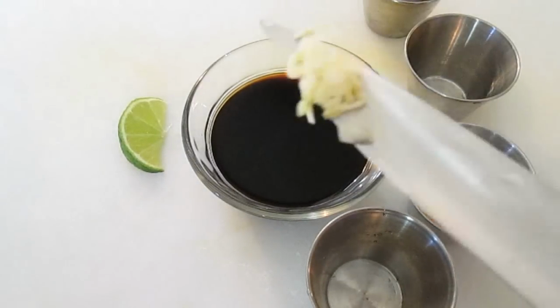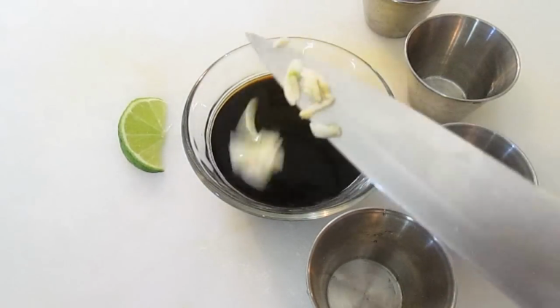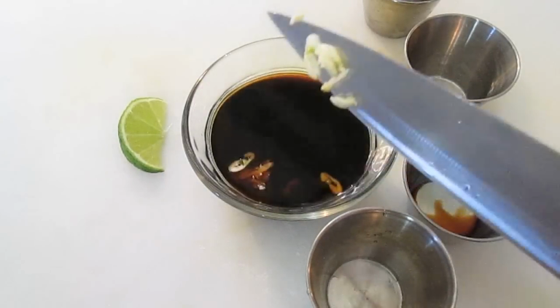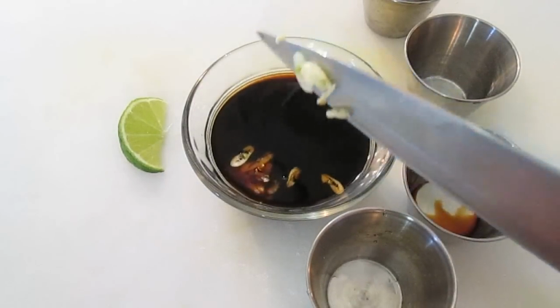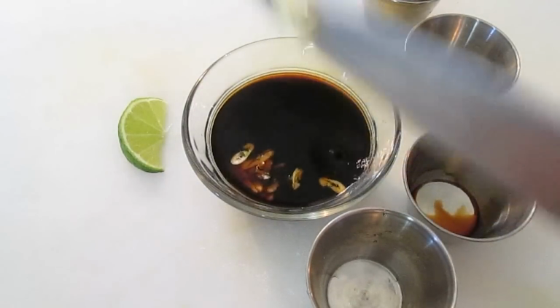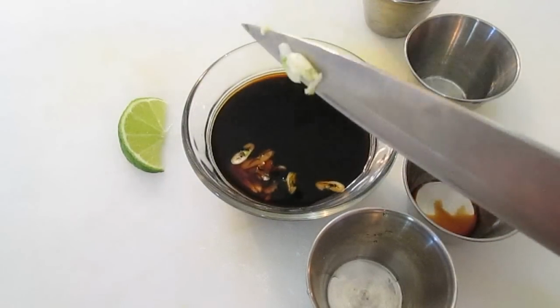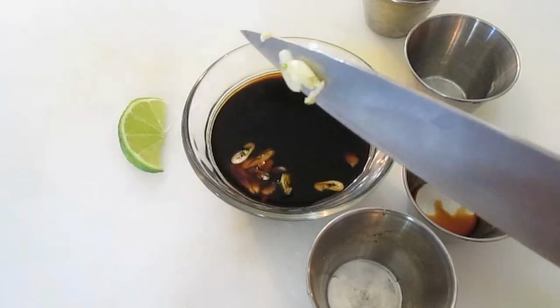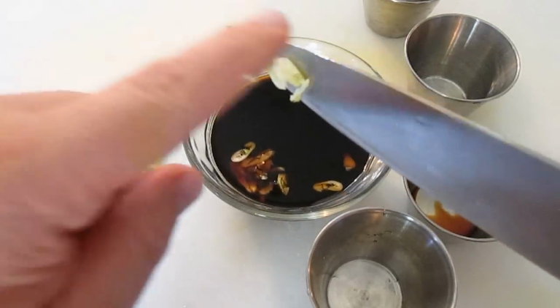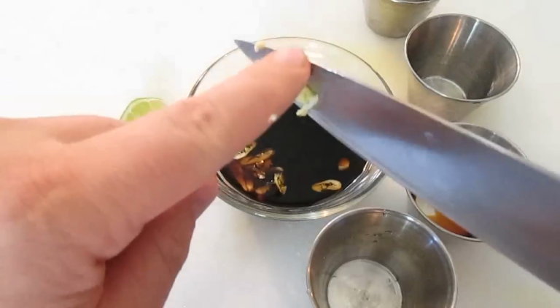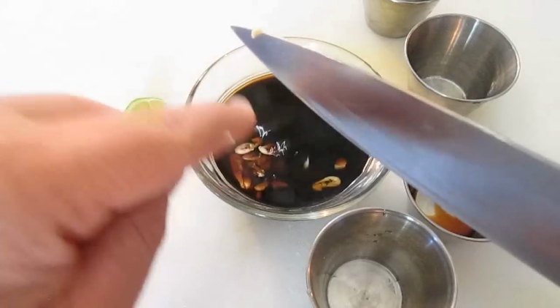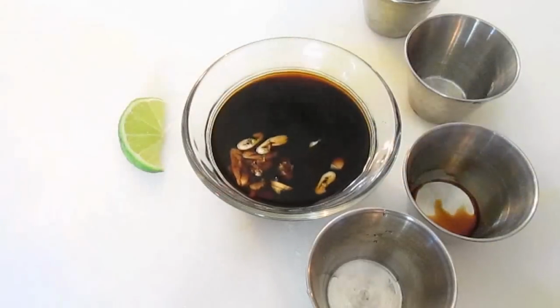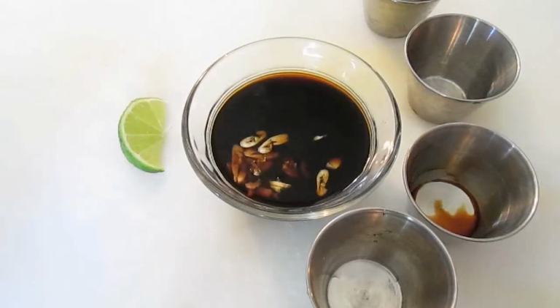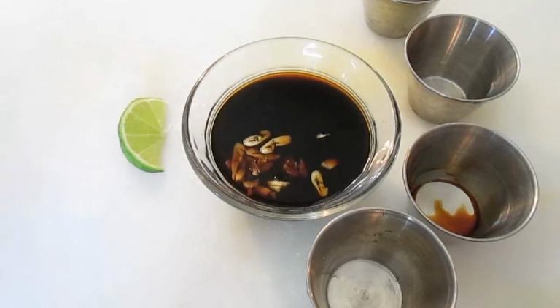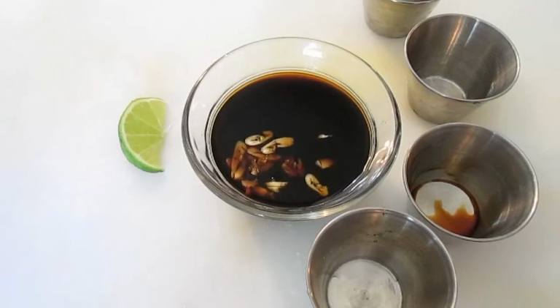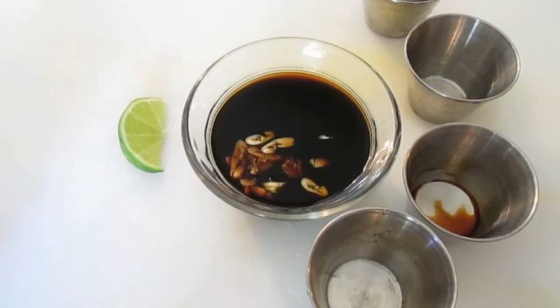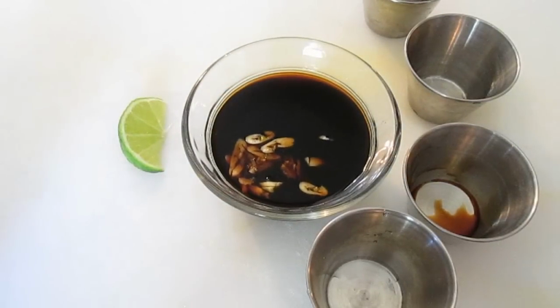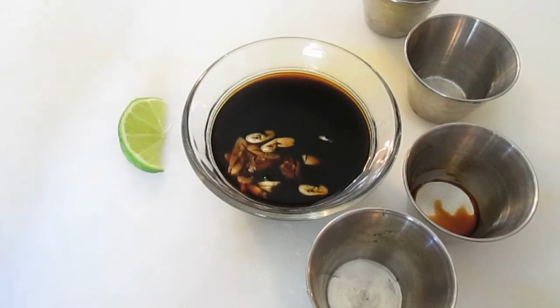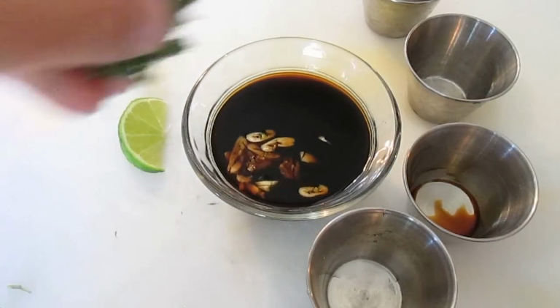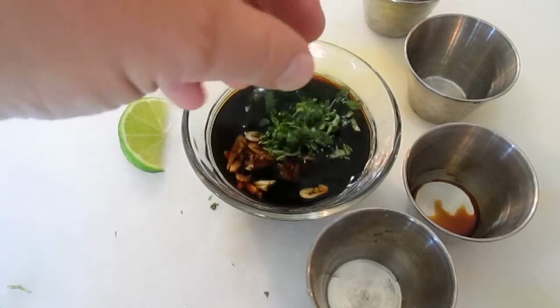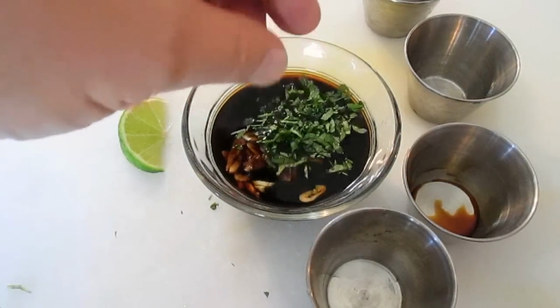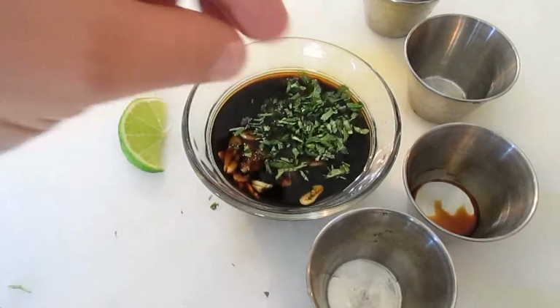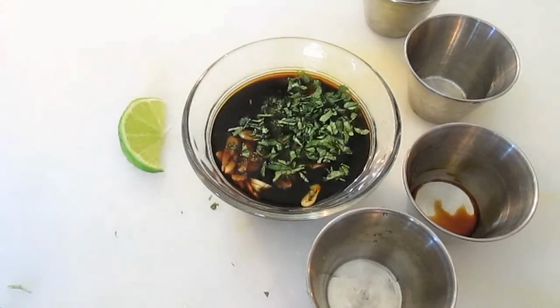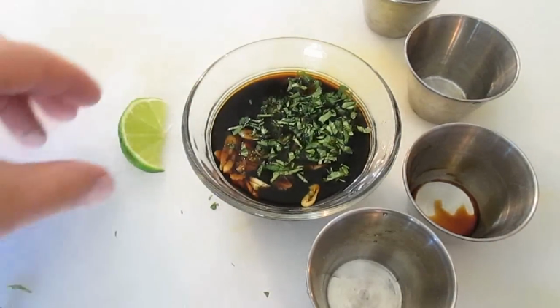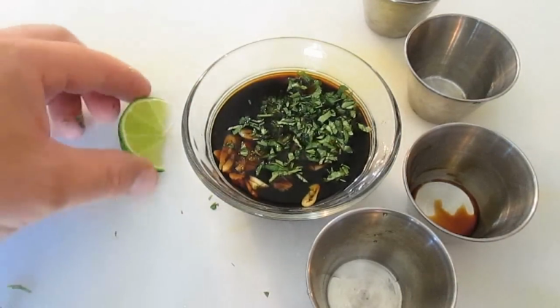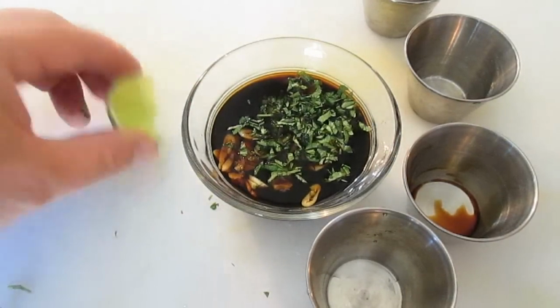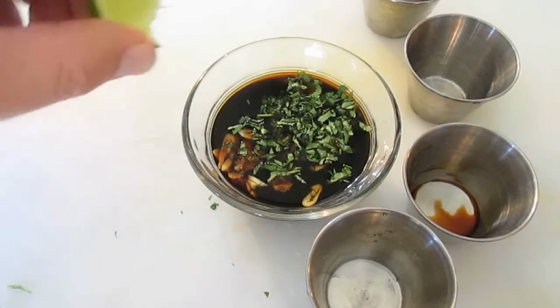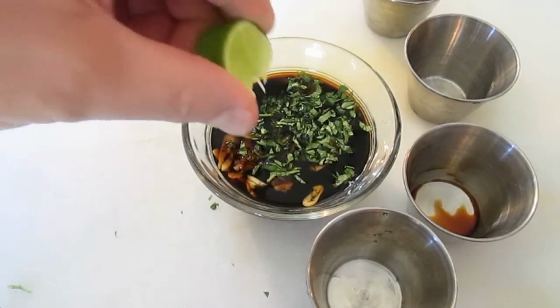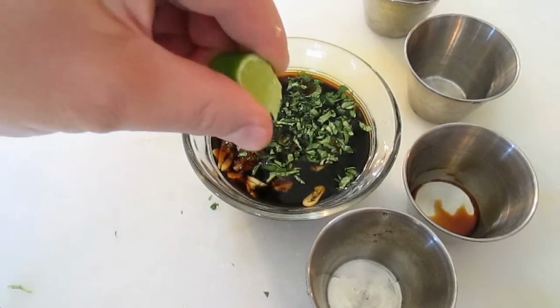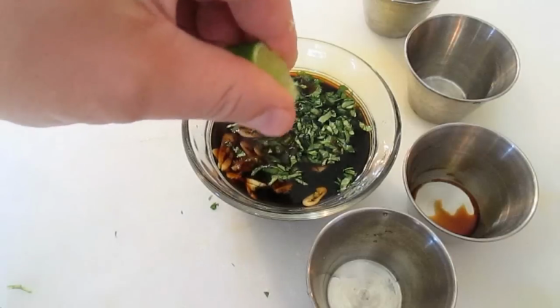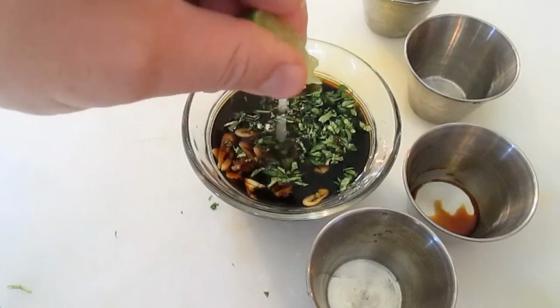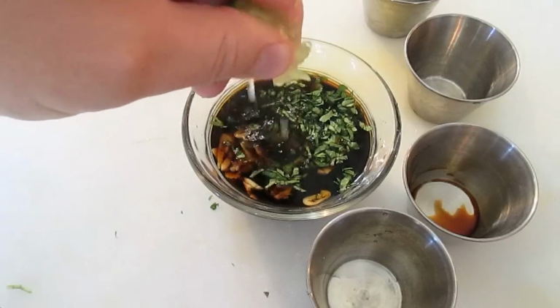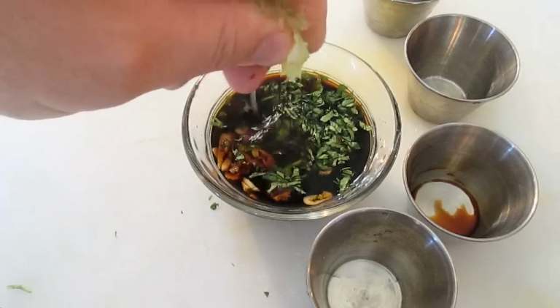Now some chopped garlic, some fresh chopped cilantro, and a squeeze of this here lime.